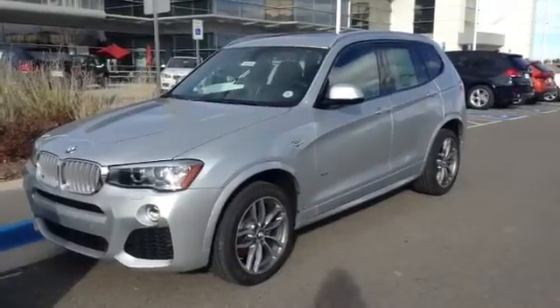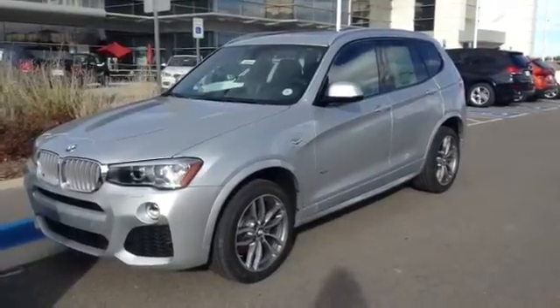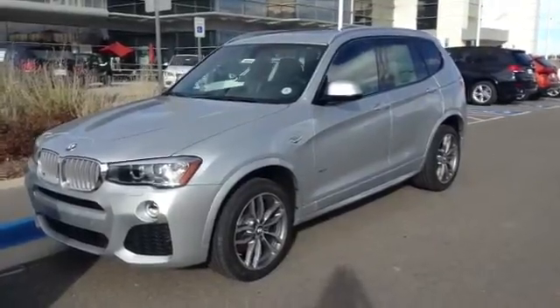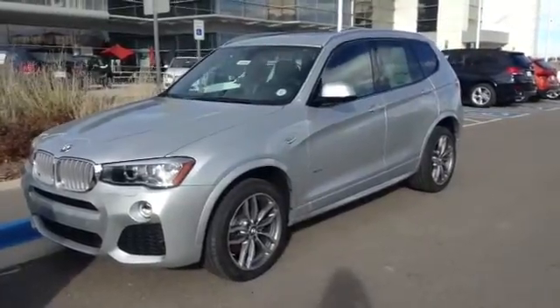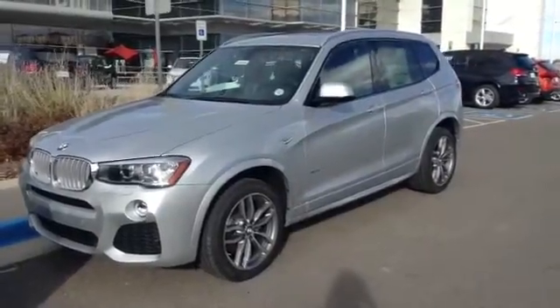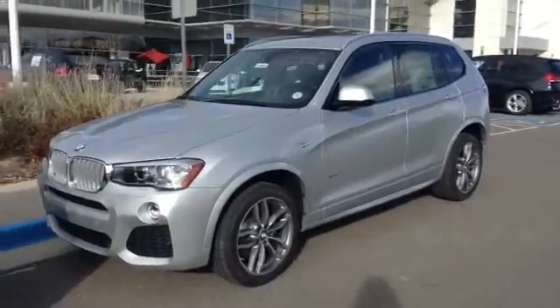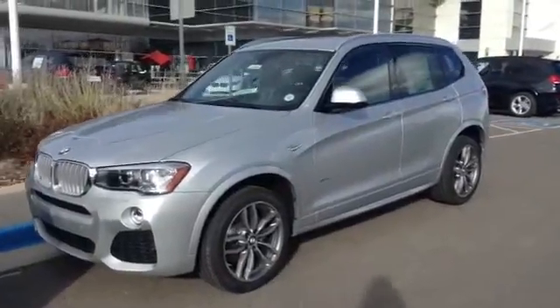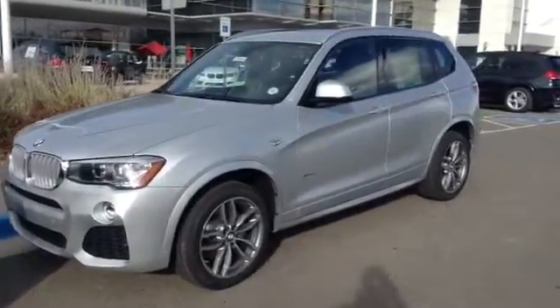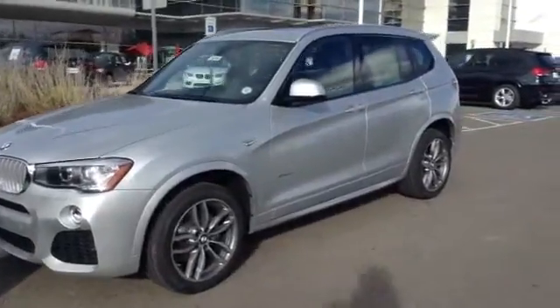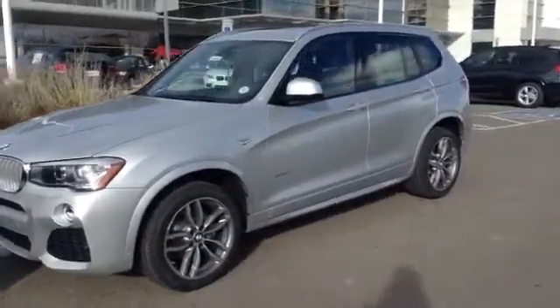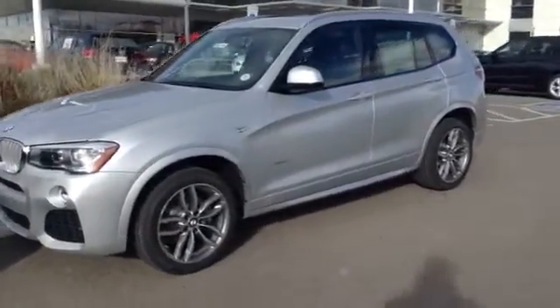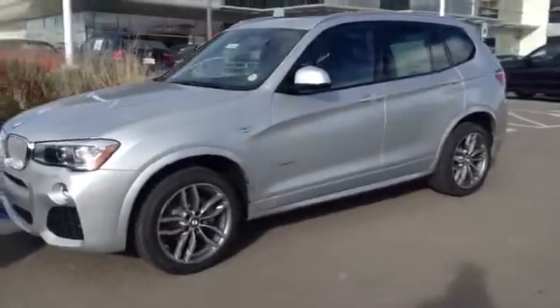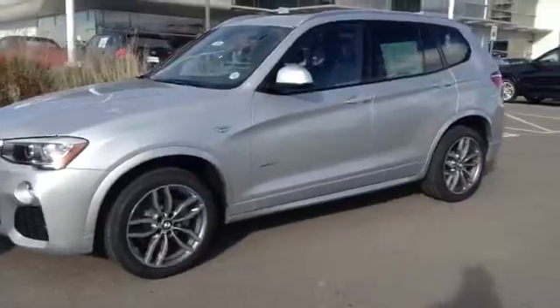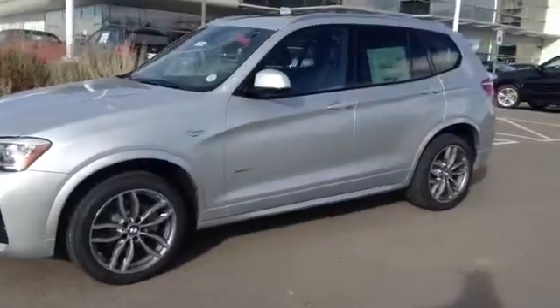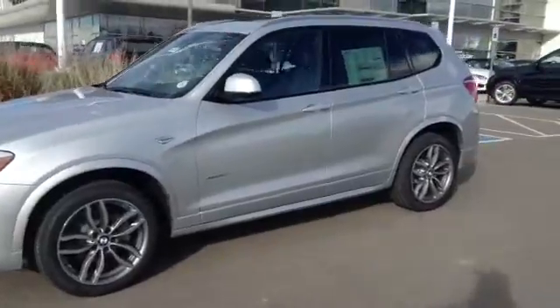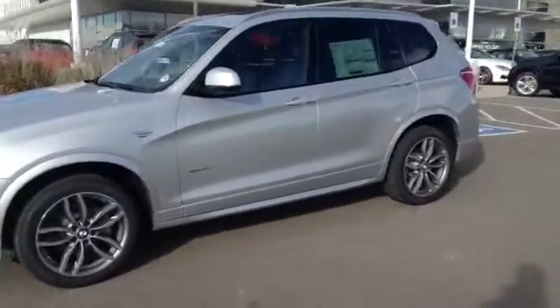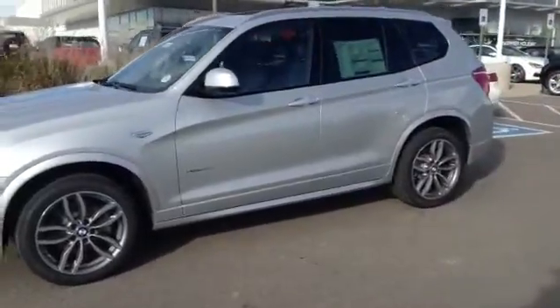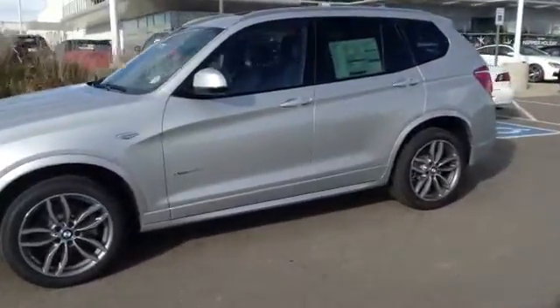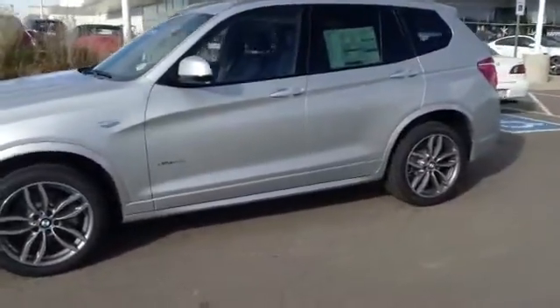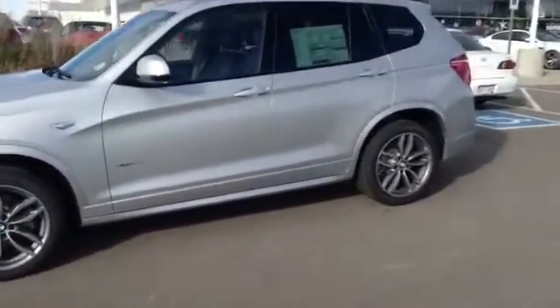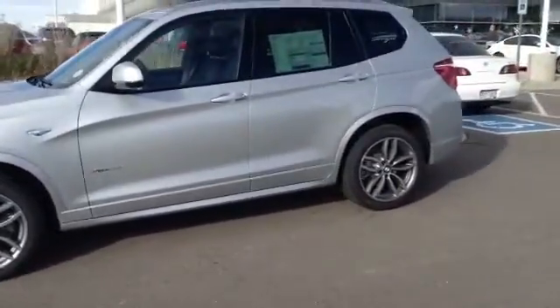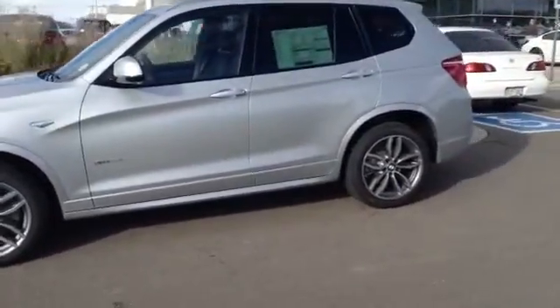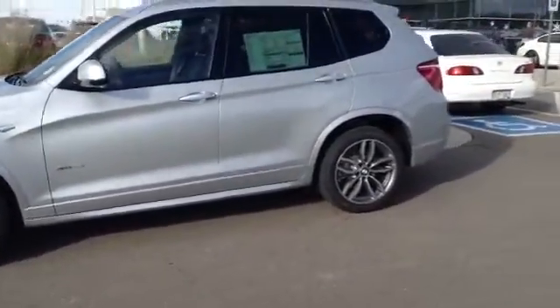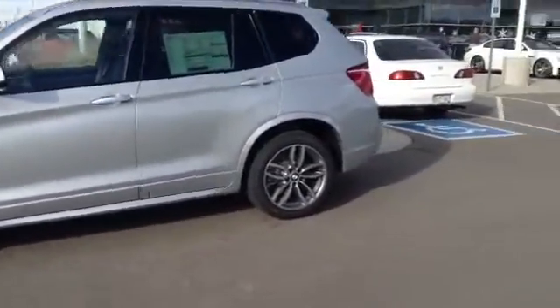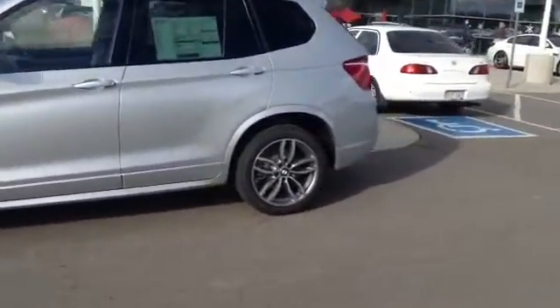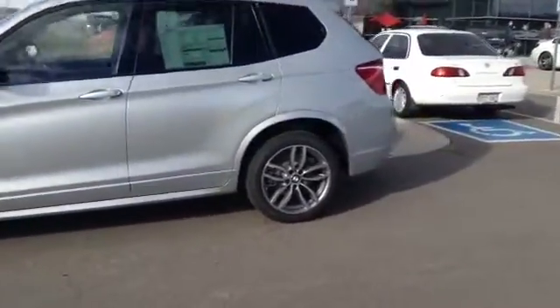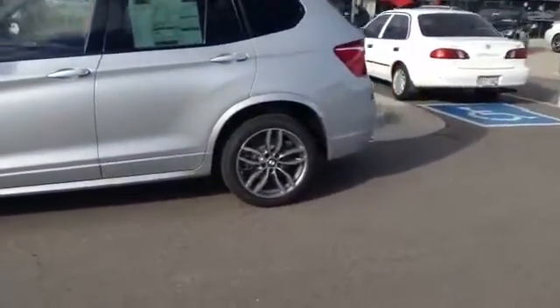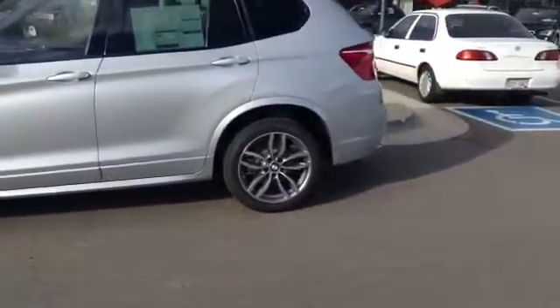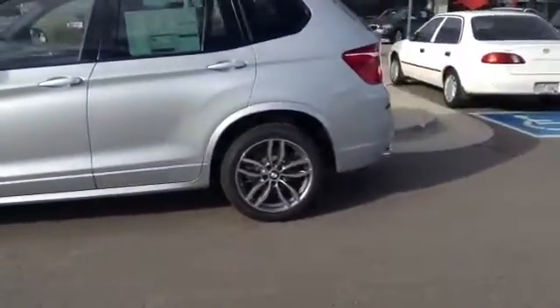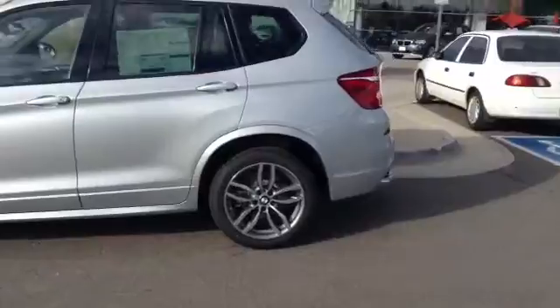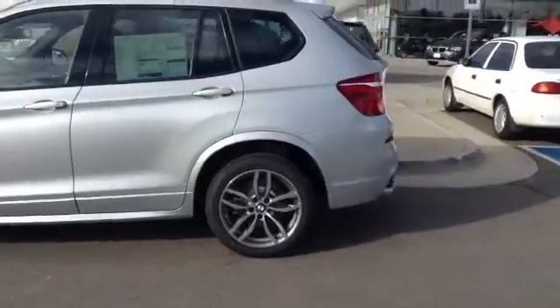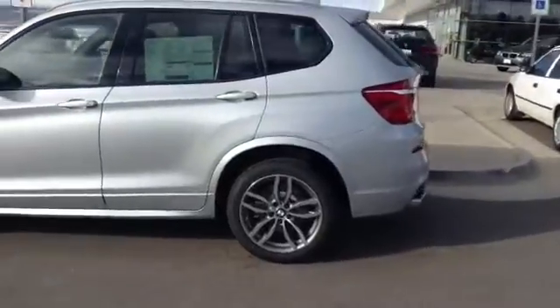Hi Peter, this is Tyler Woodward at Shamp BMW. Thank you for your inquiry. I just wanted to send a quick video of one of the X3's that is similar to the one you're looking for.